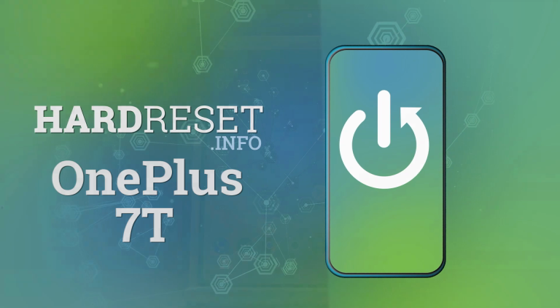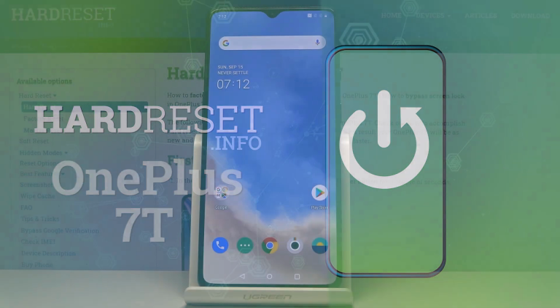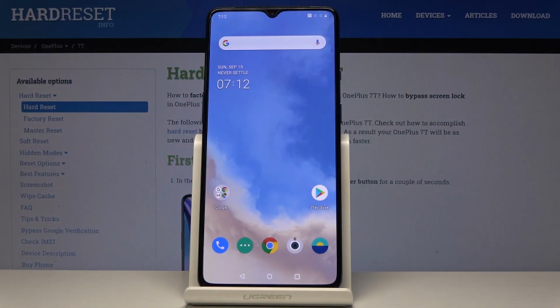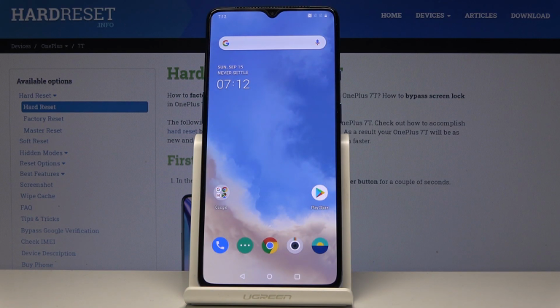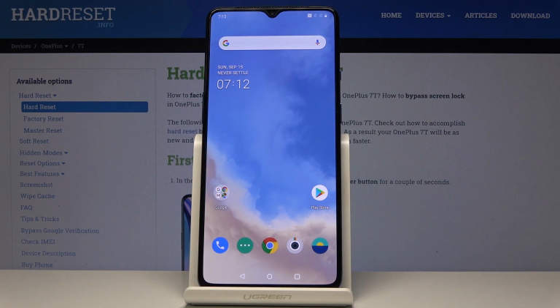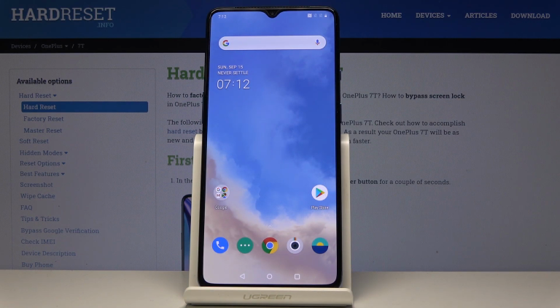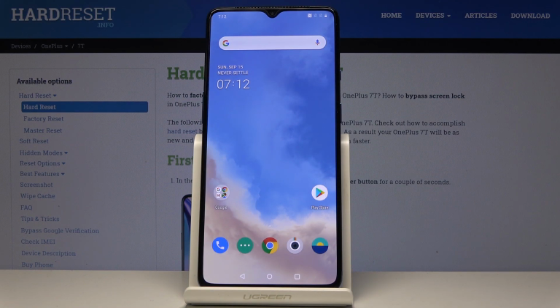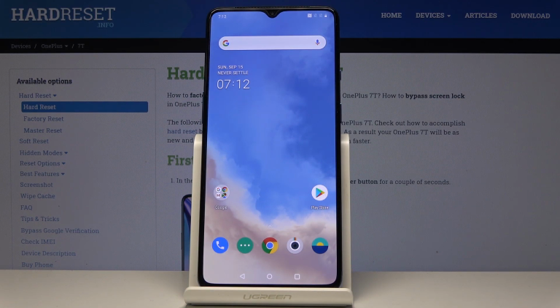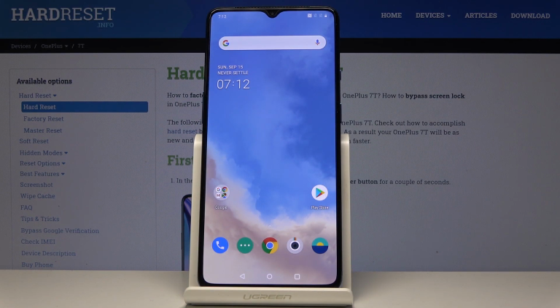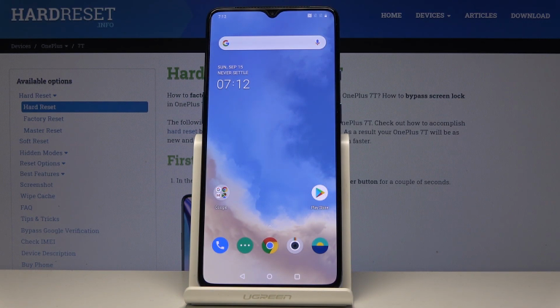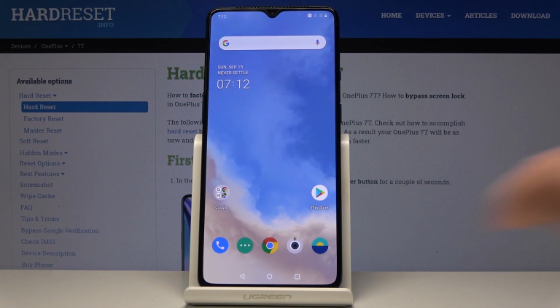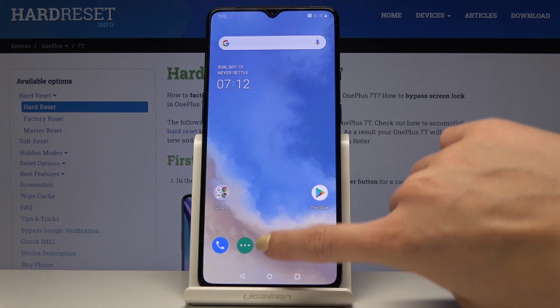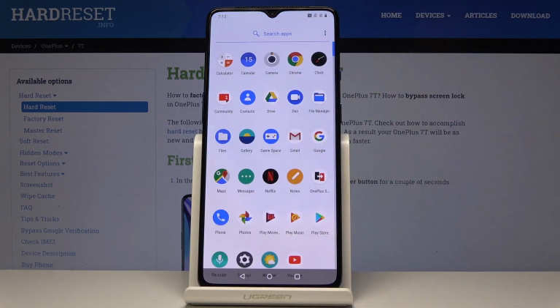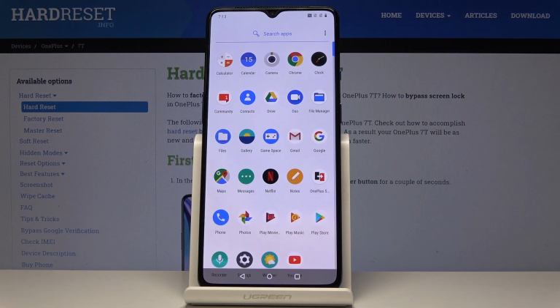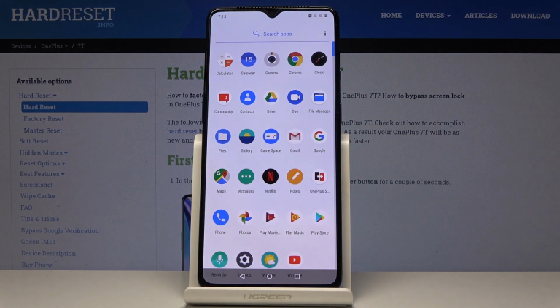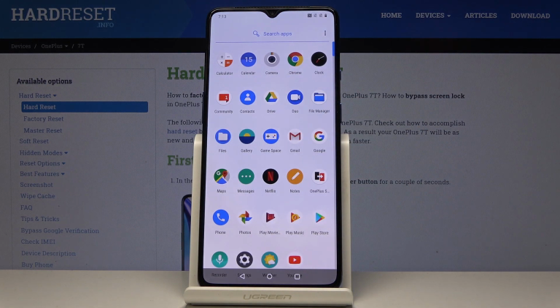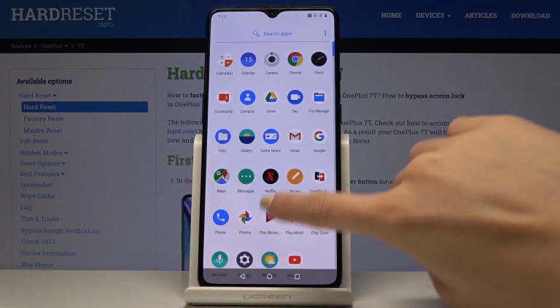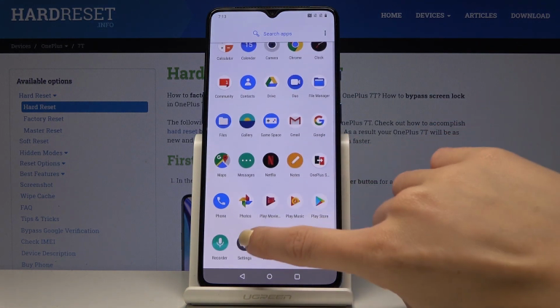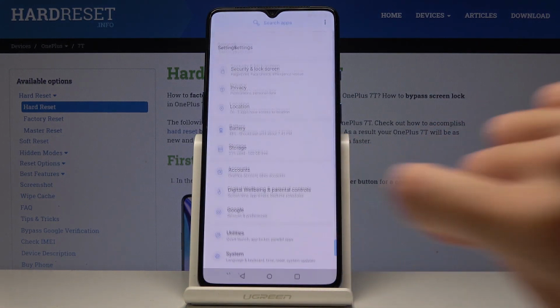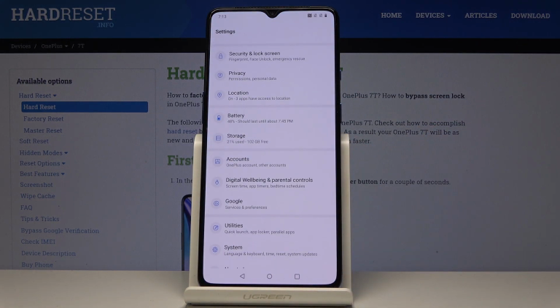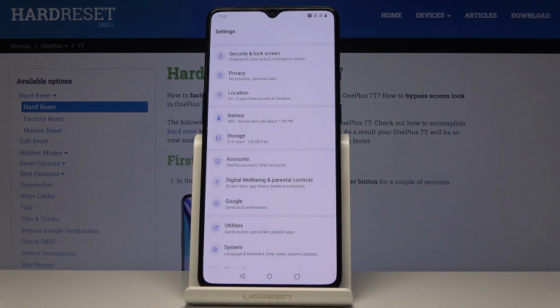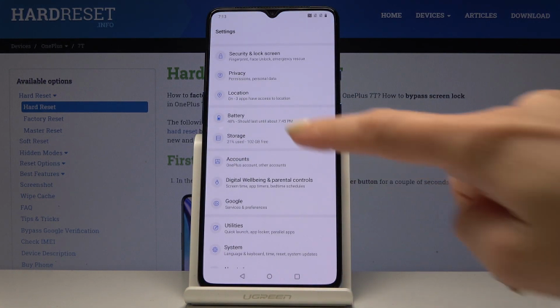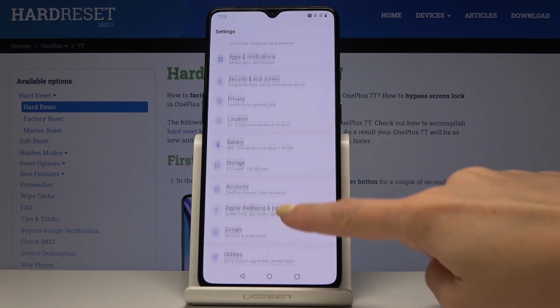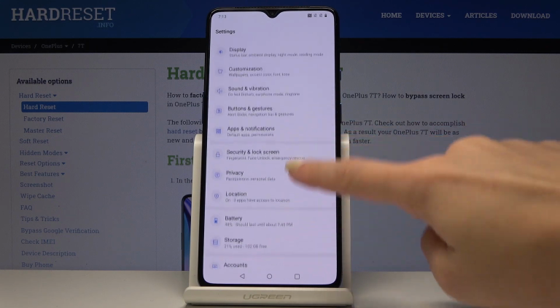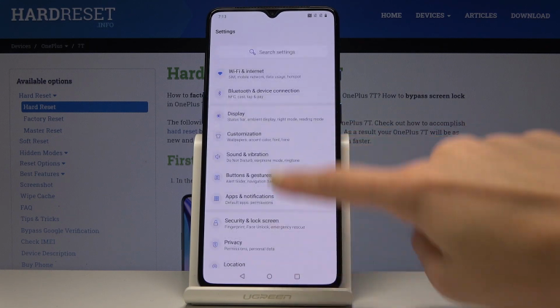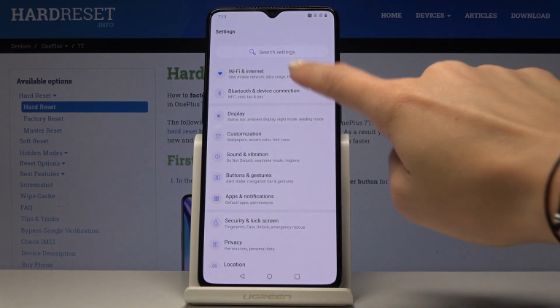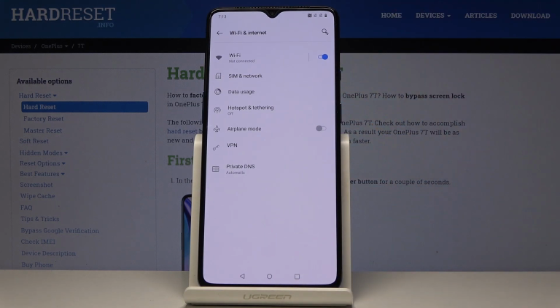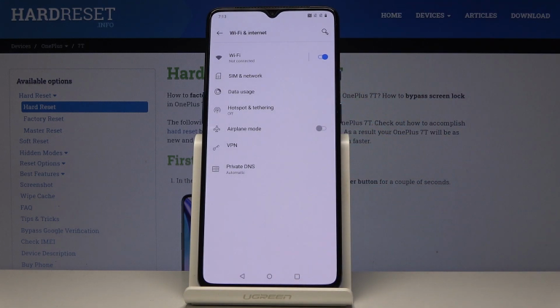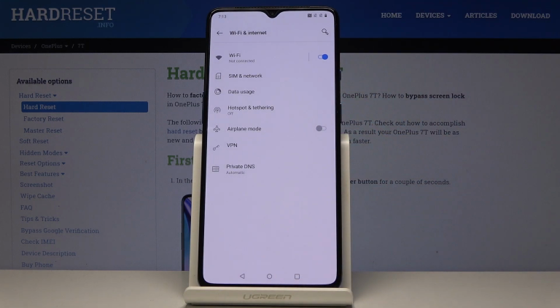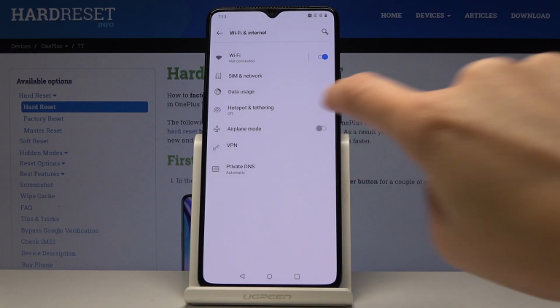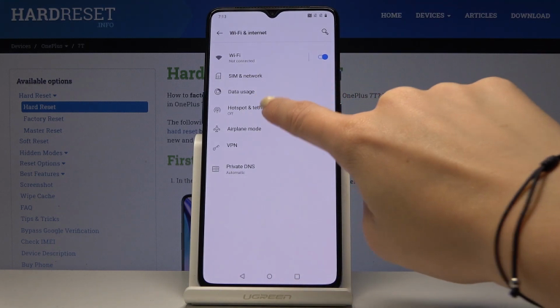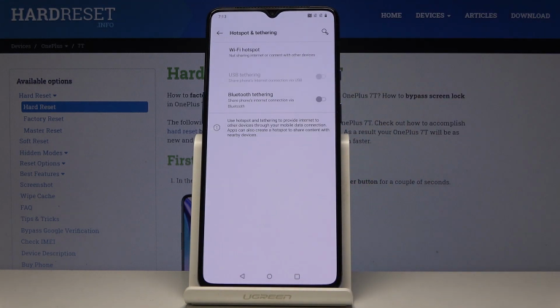Here I have got OnePlus 7T and let me show you how to activate portable hotspot on the following device. At first, let's open the list of all applications, then find and select Settings. Here, locate Wi-Fi and Internet and then go to Hotspot and Tethering.